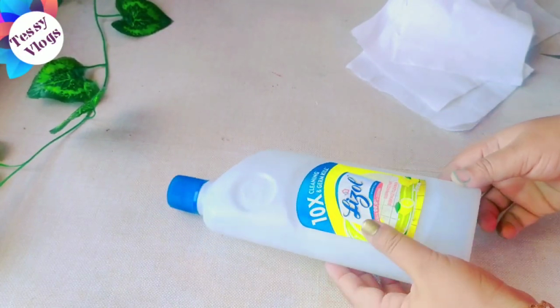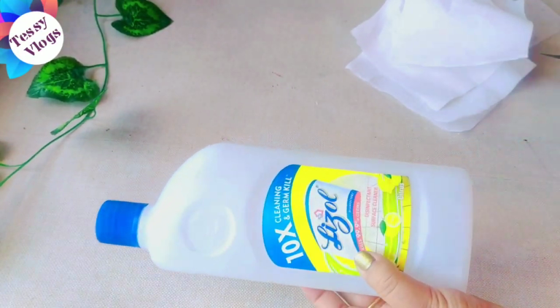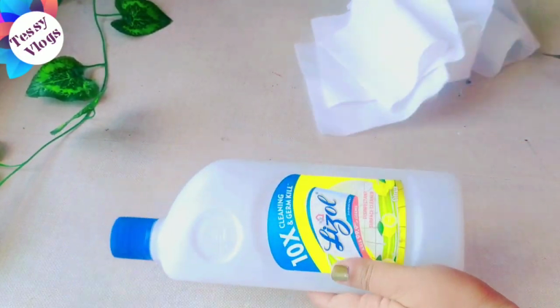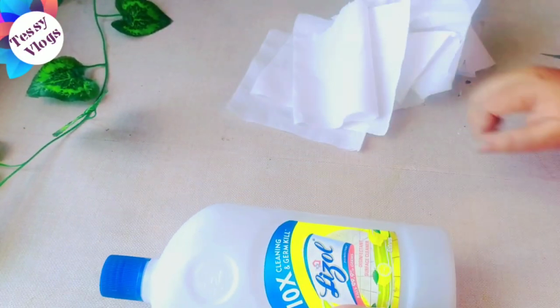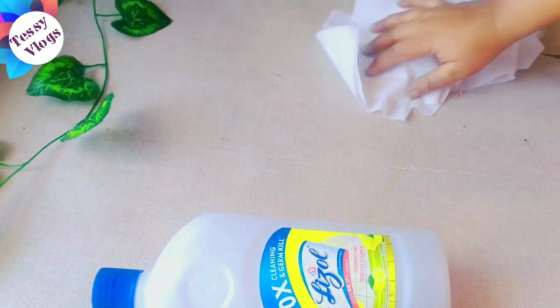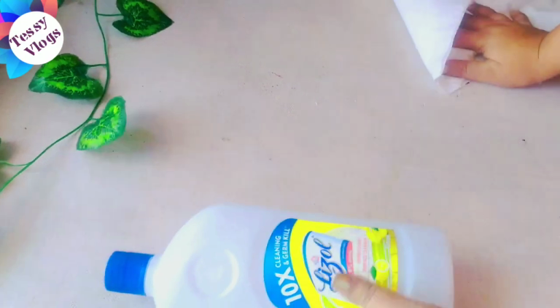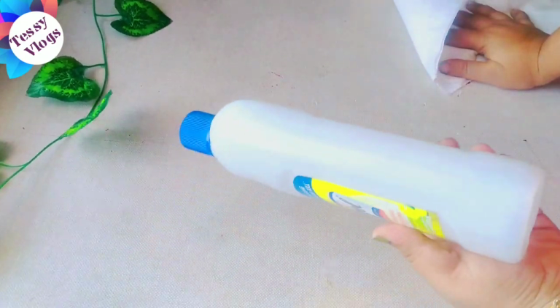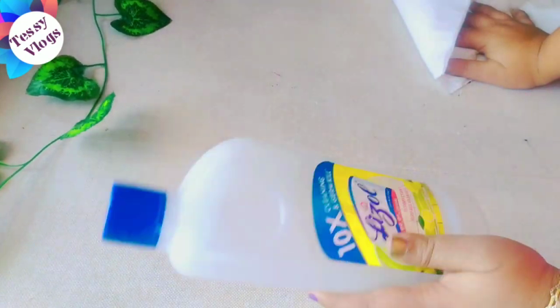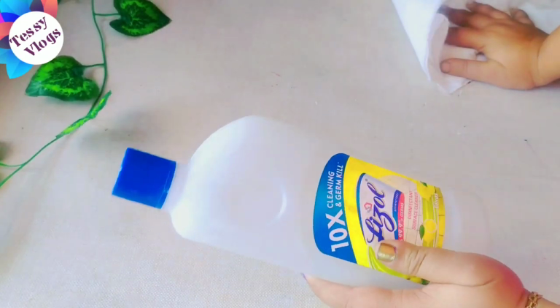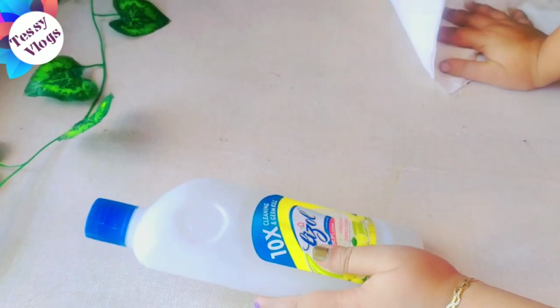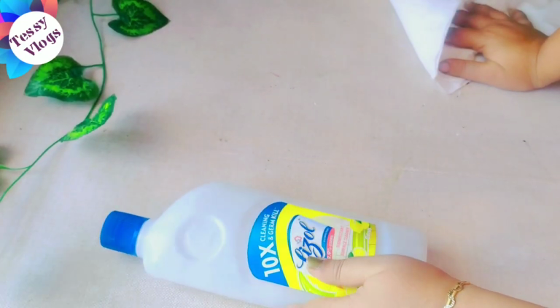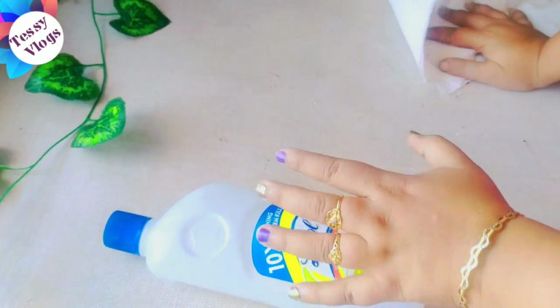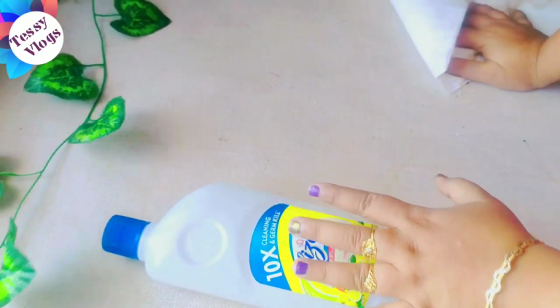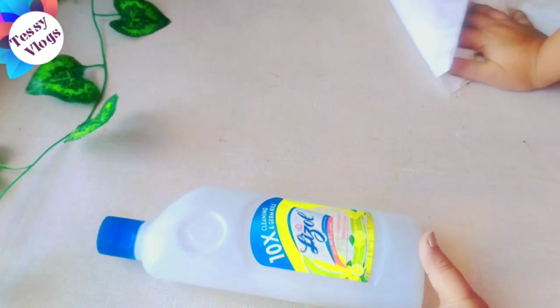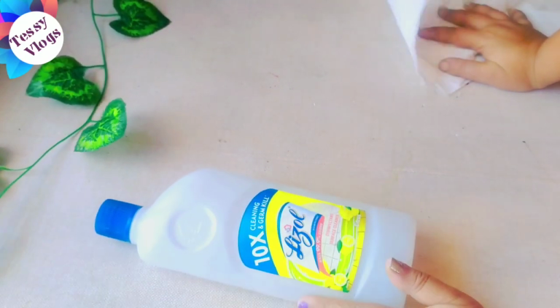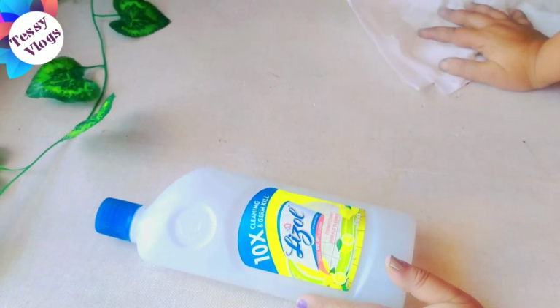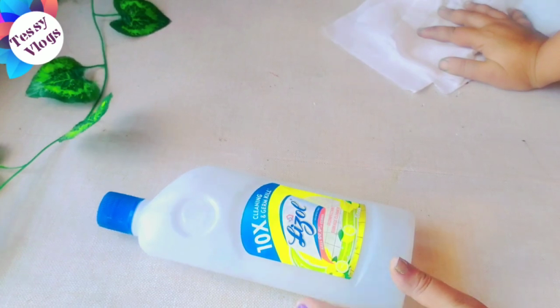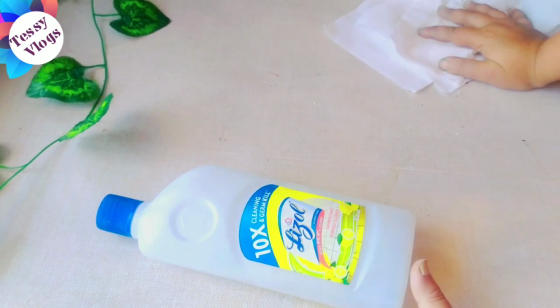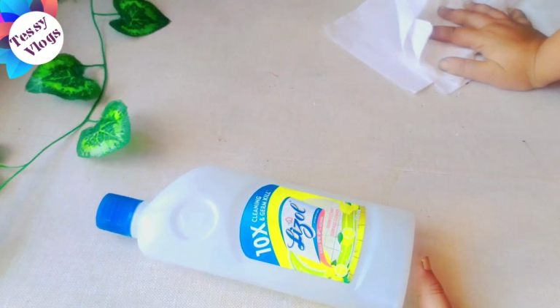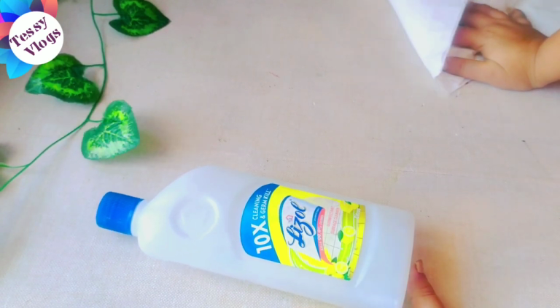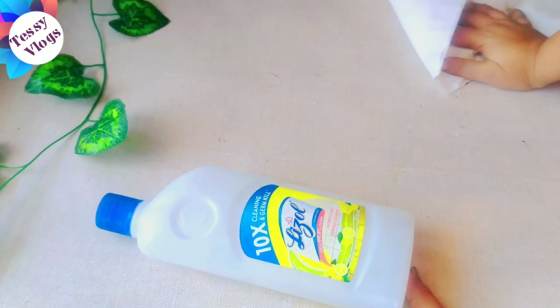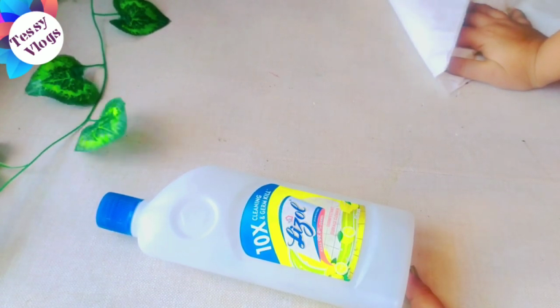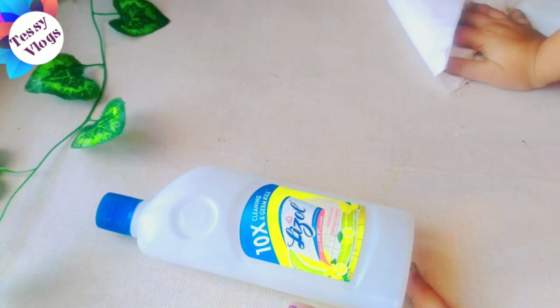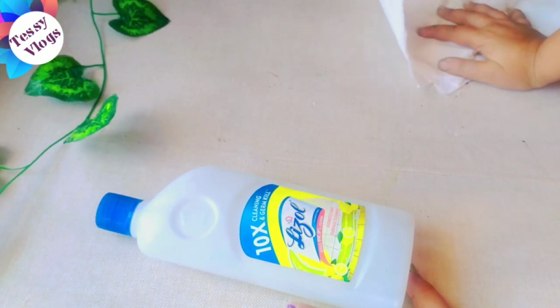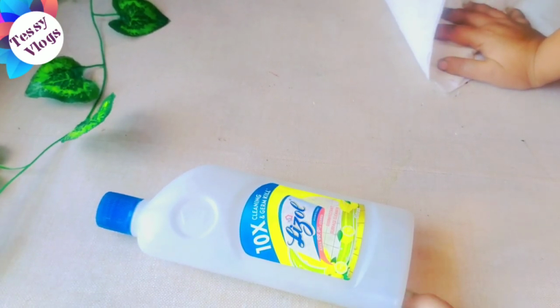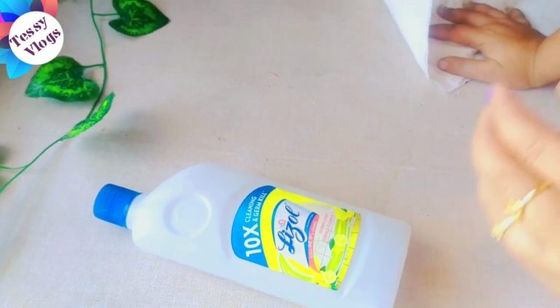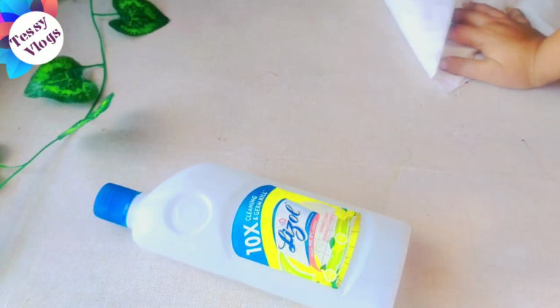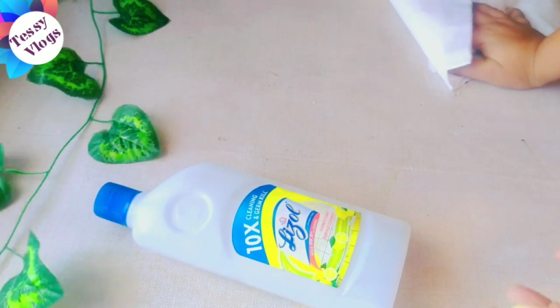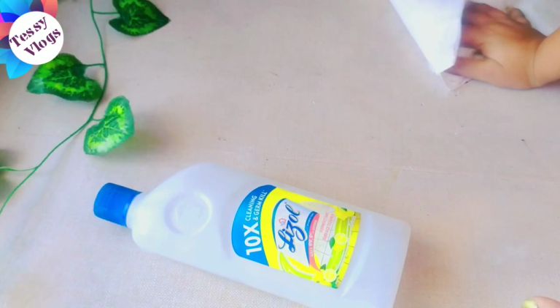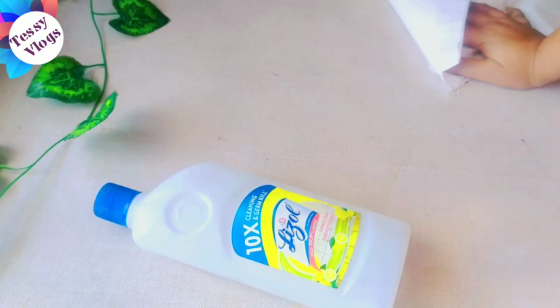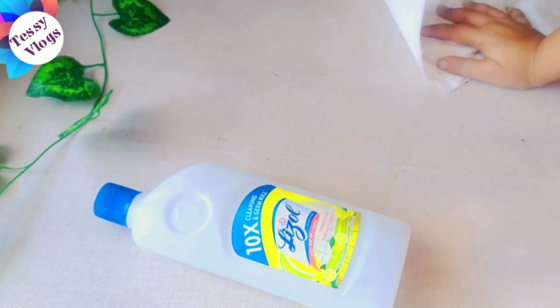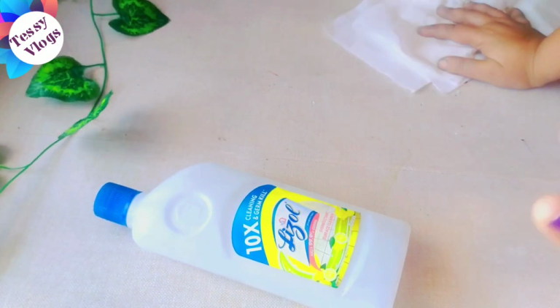We are going to be using a Lysol bottle. A Lysol bottle is not a dead-old bottle. It is not a glass bottle.